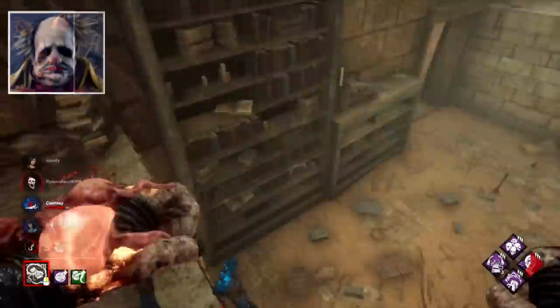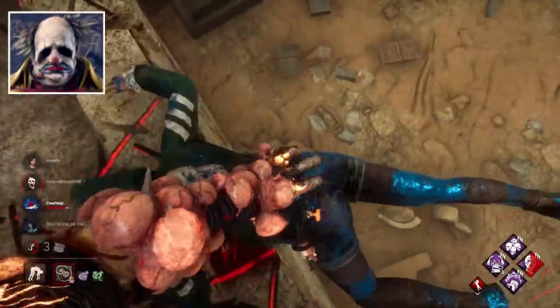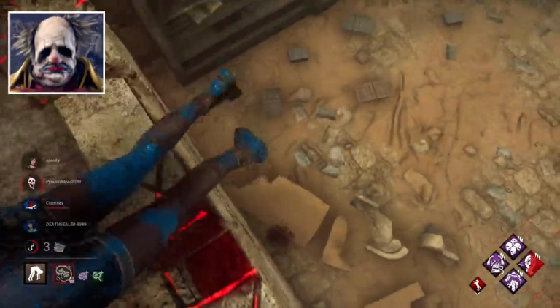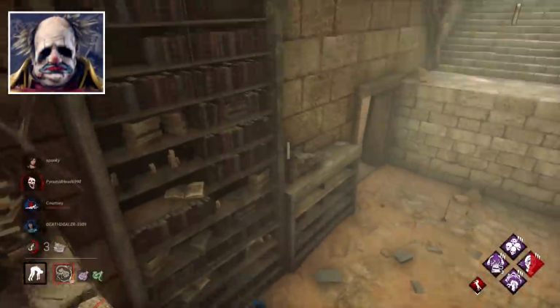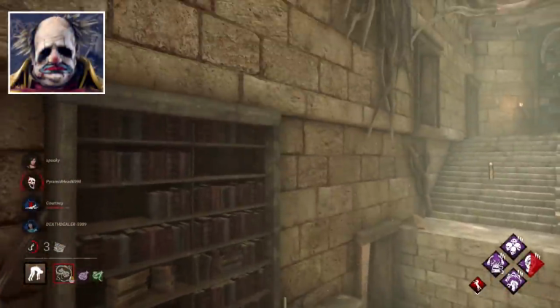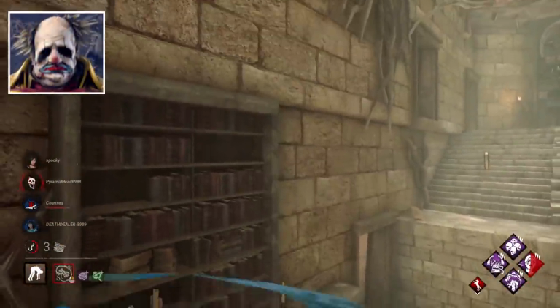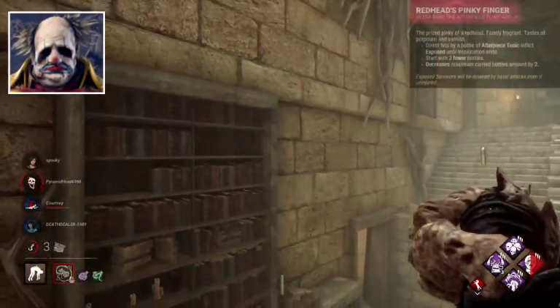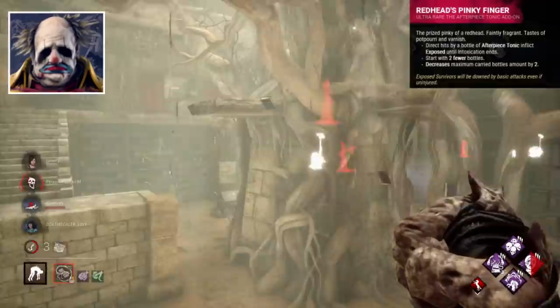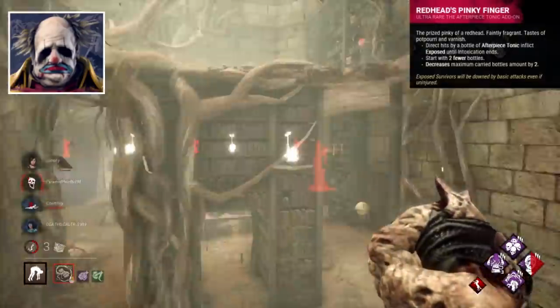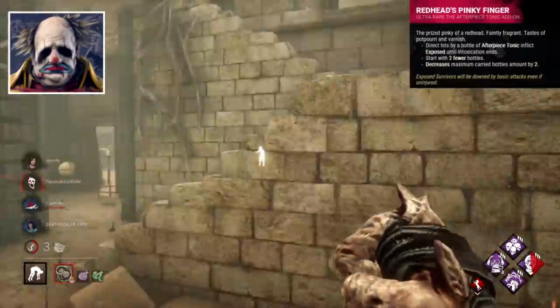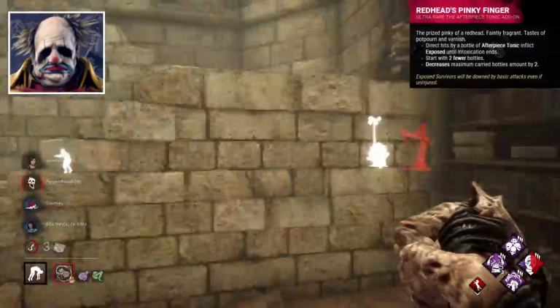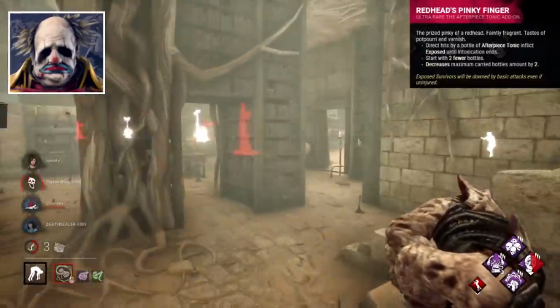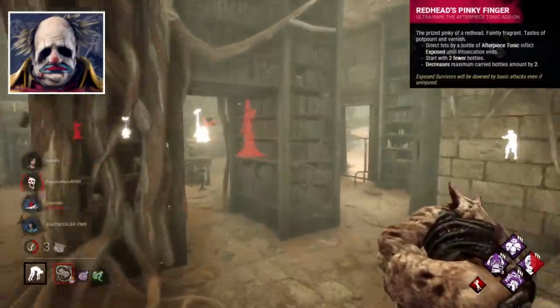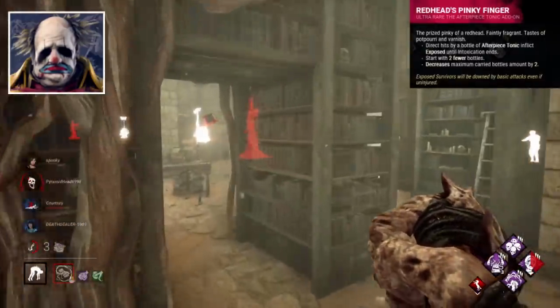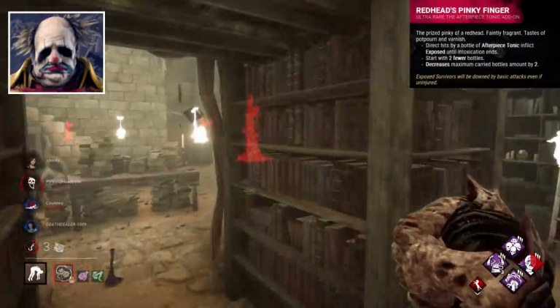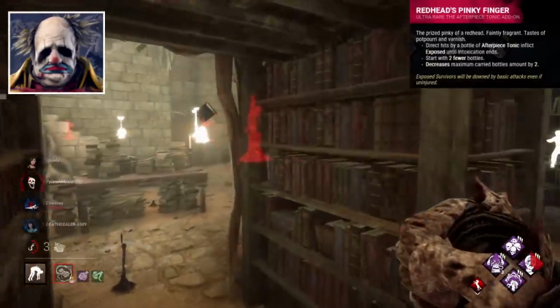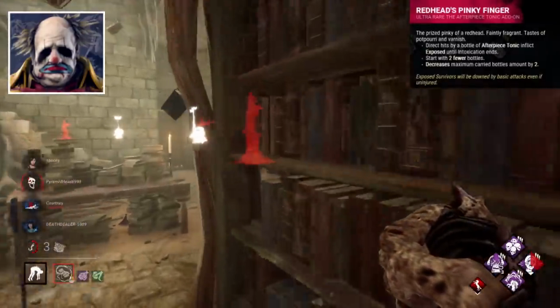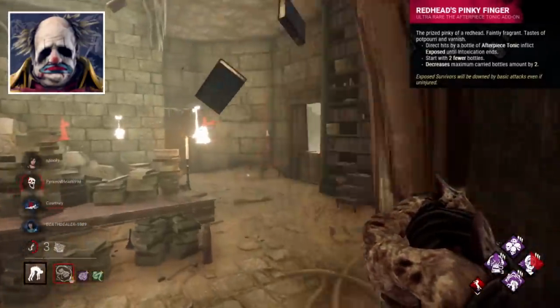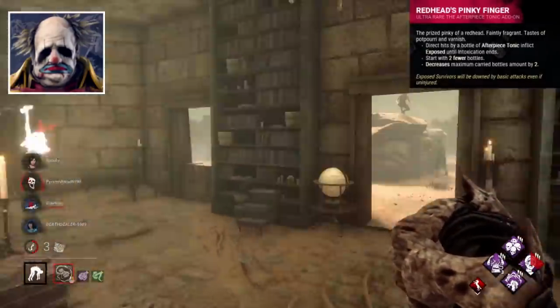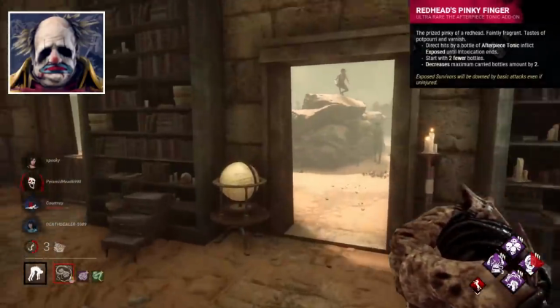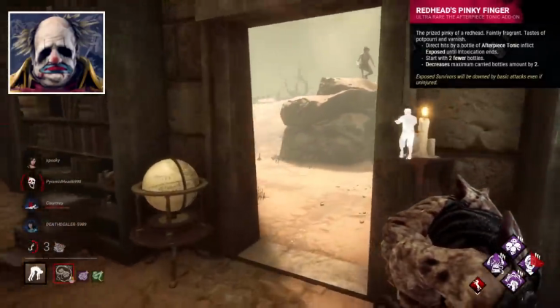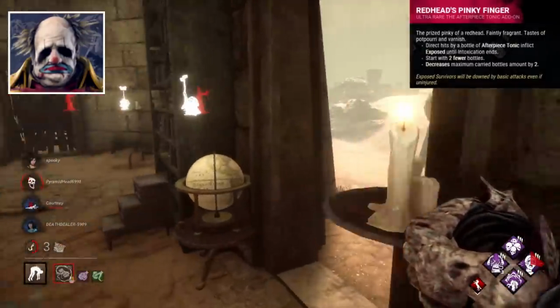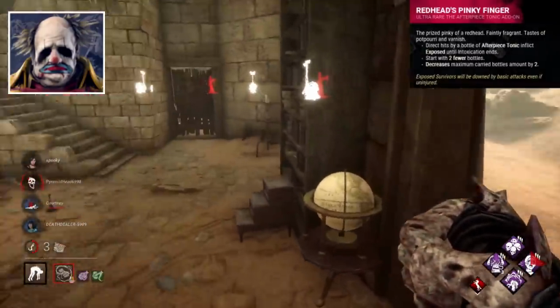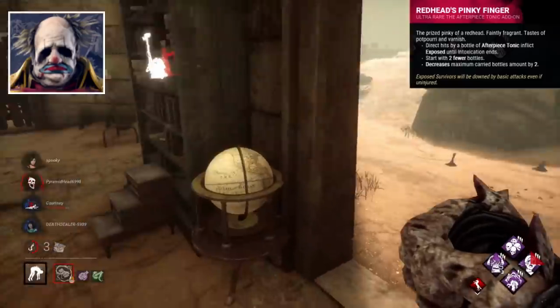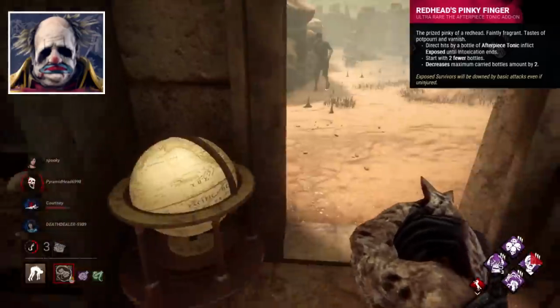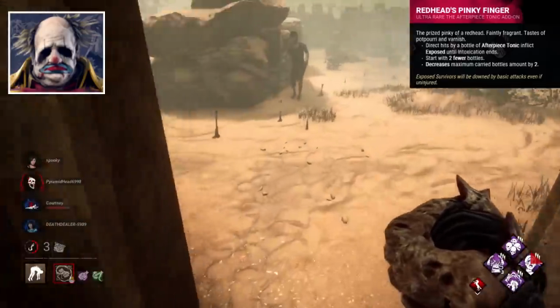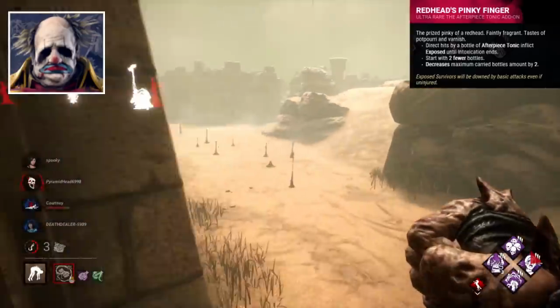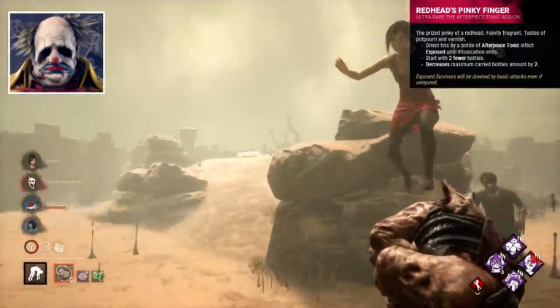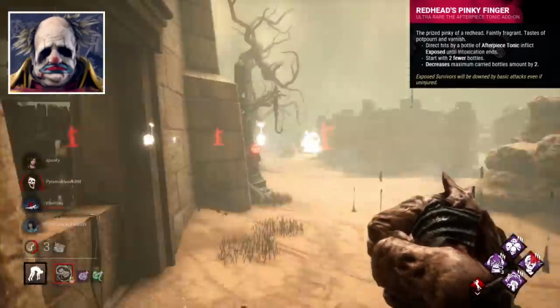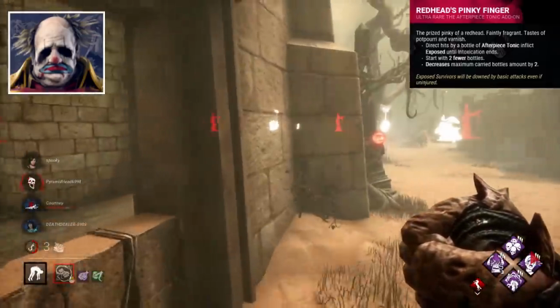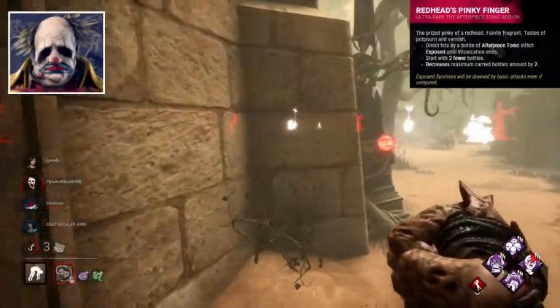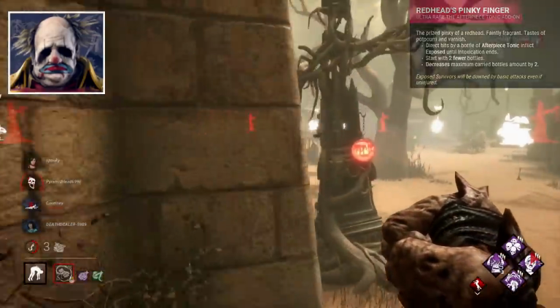Clown's best add-on is undoubtedly Redhead's Pinky Finger. Hitting a survivor directly with a bottle makes them exposed for the duration of intoxication. Really strong add-on, particularly paired with Clown's slowdown power.